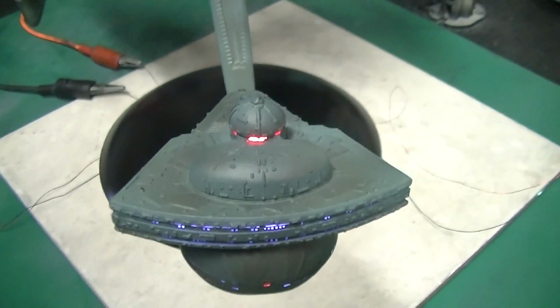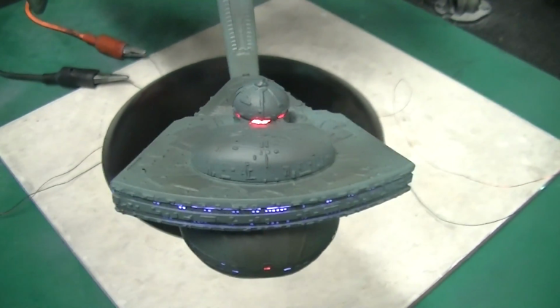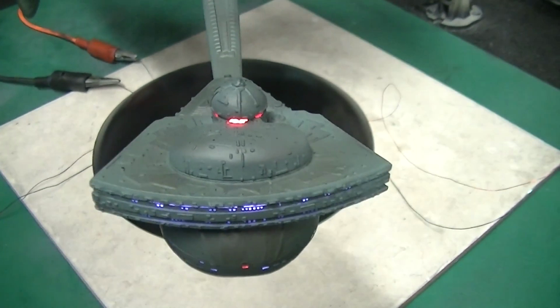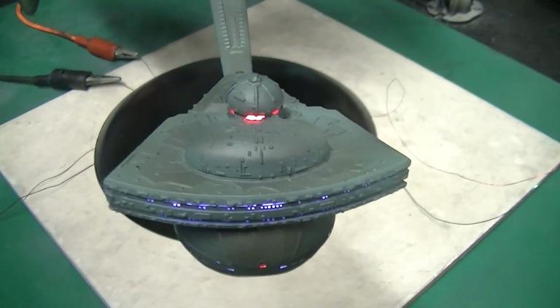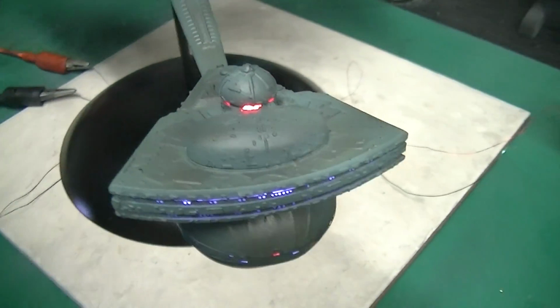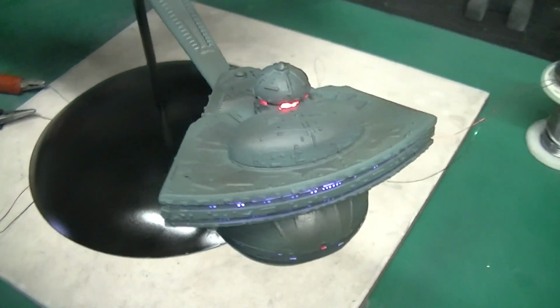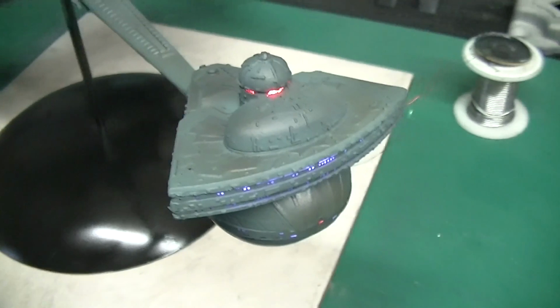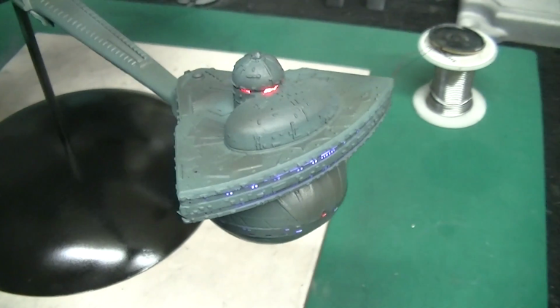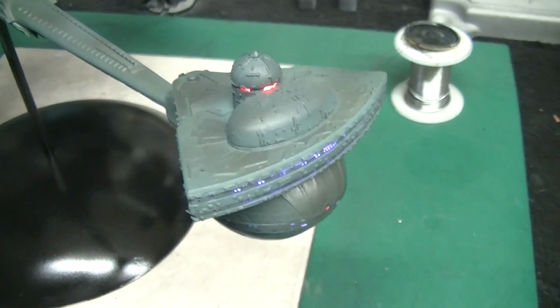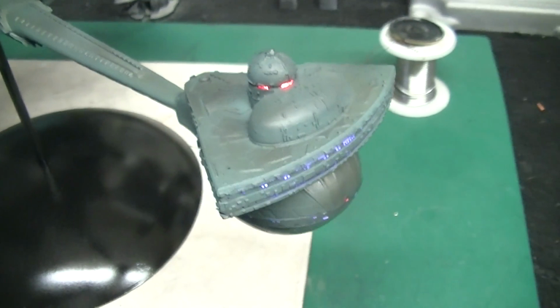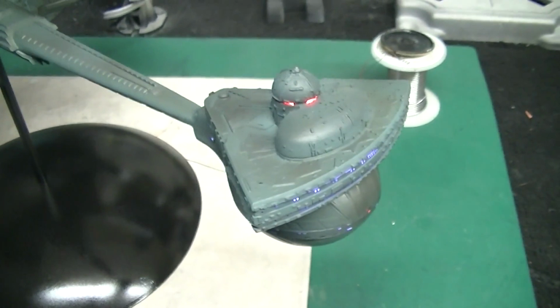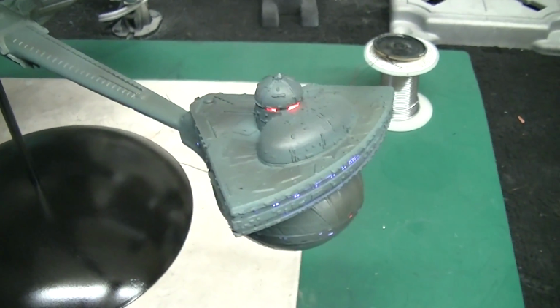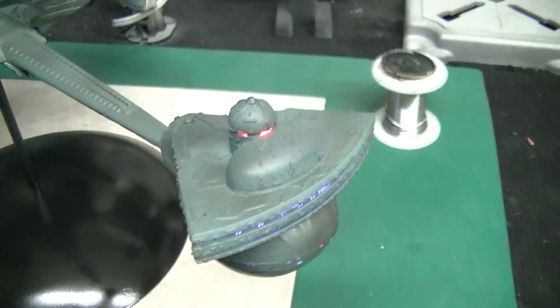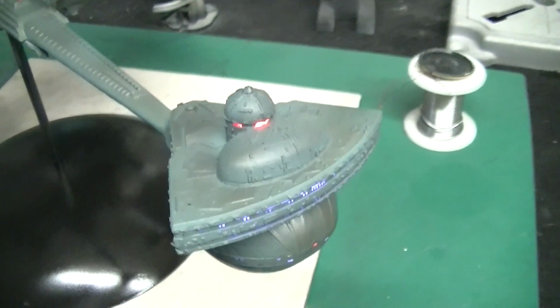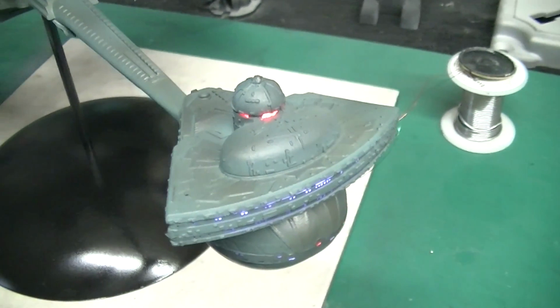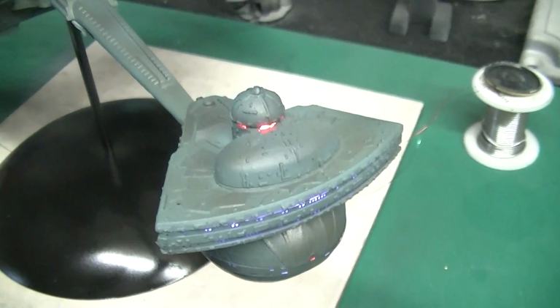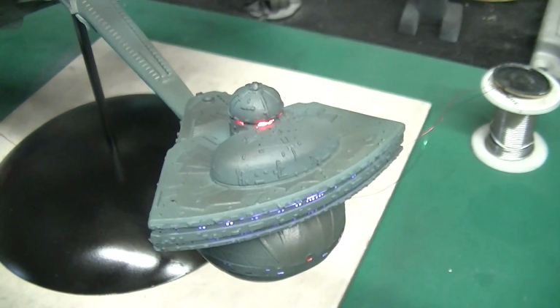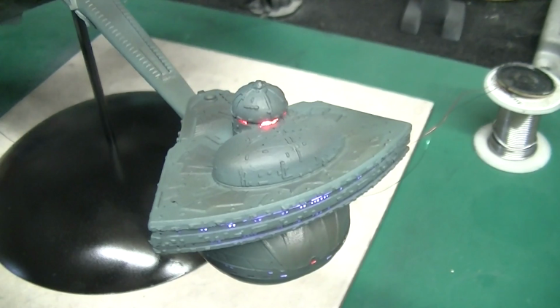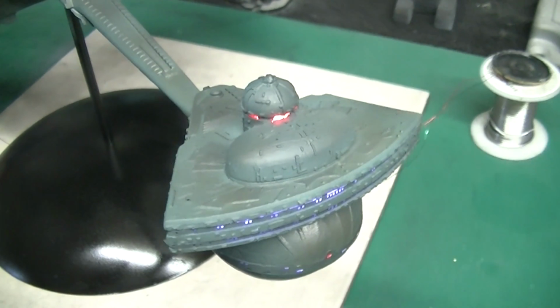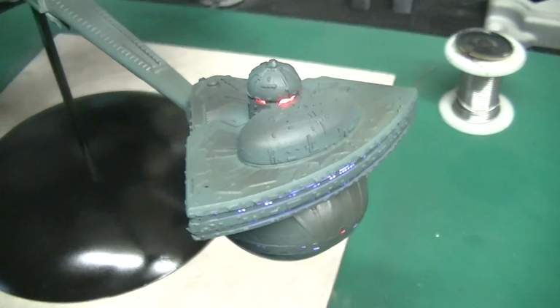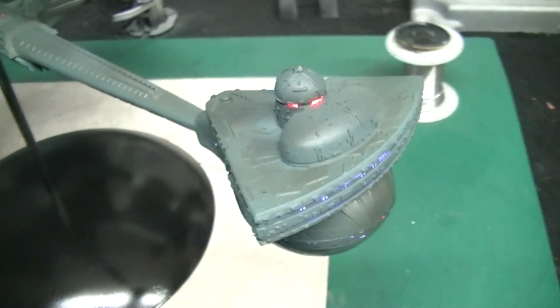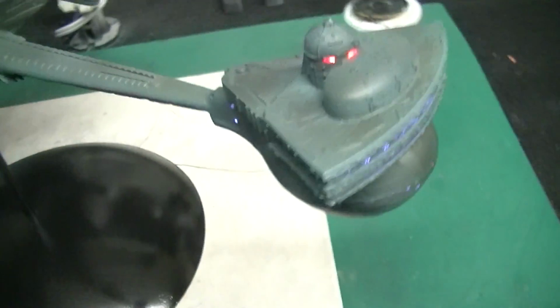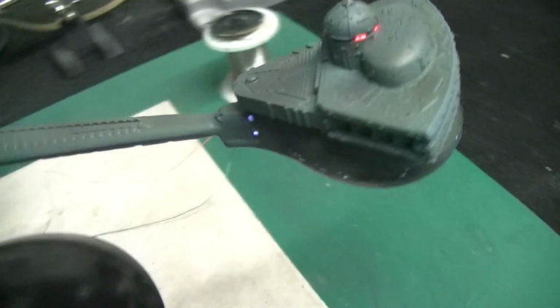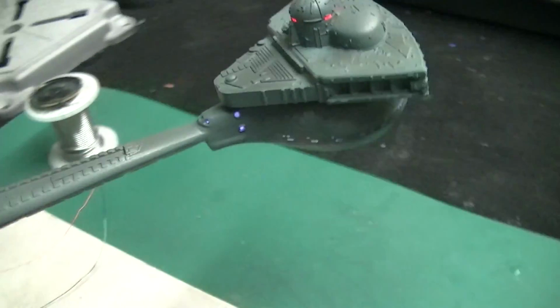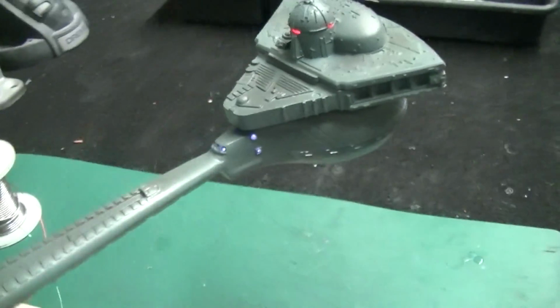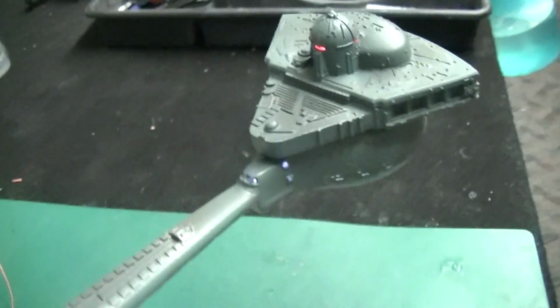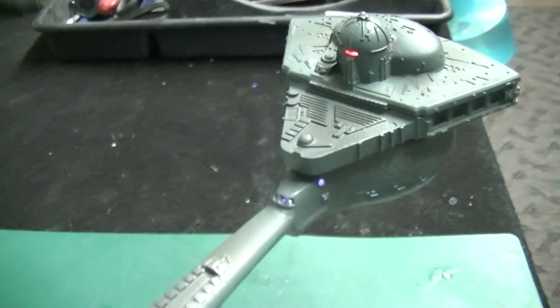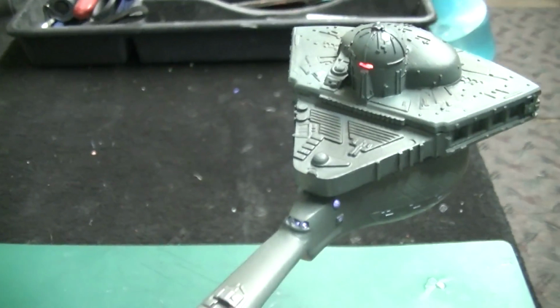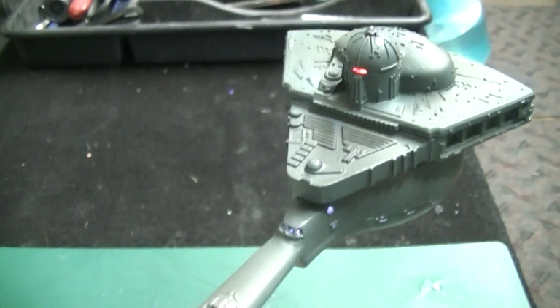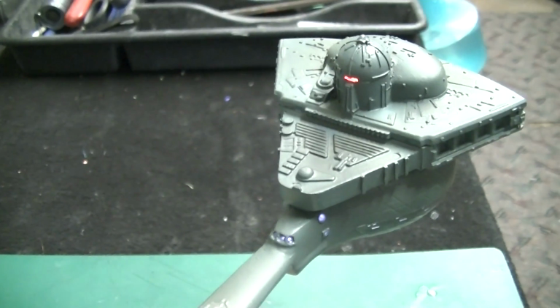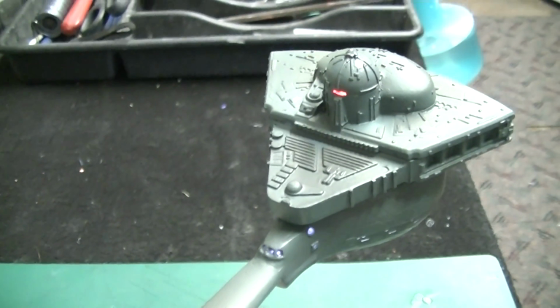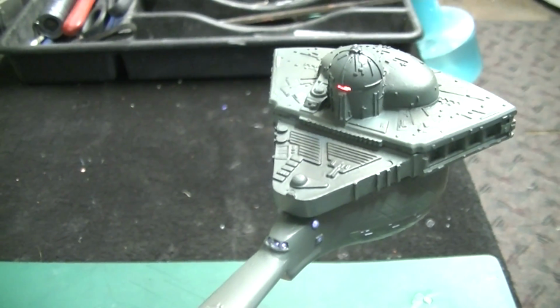I basically masked those off with tiny little pieces of tape and sprayed the whole thing, and then I've got a red SMD underneath that that's lighting those. You can see we've got the back one lit as well — you couldn't see that one very well in the movie, but it was there.